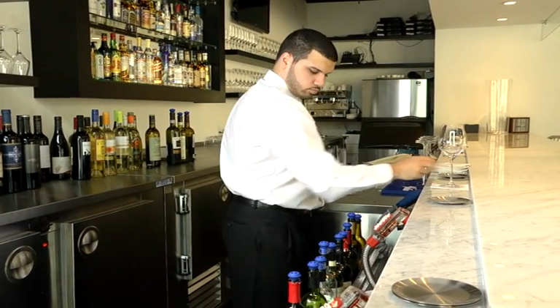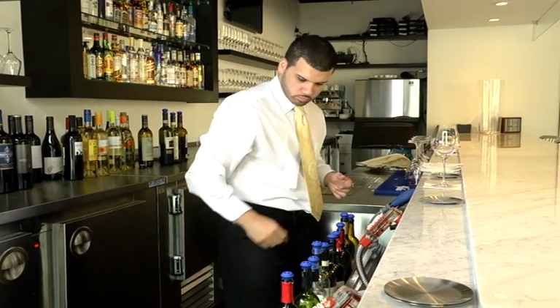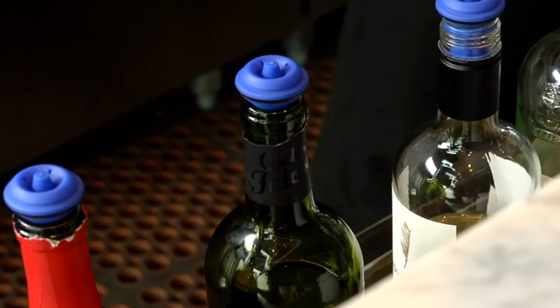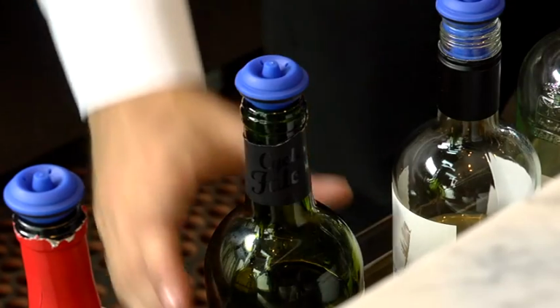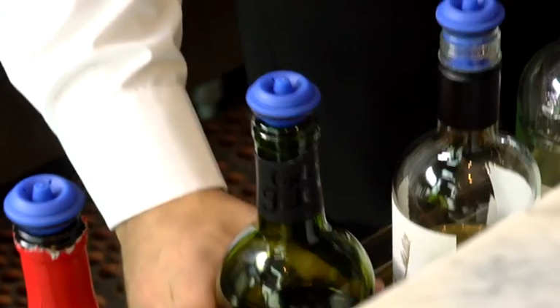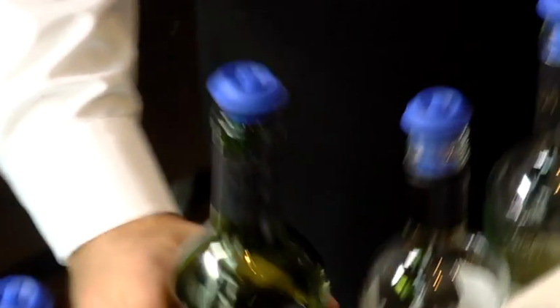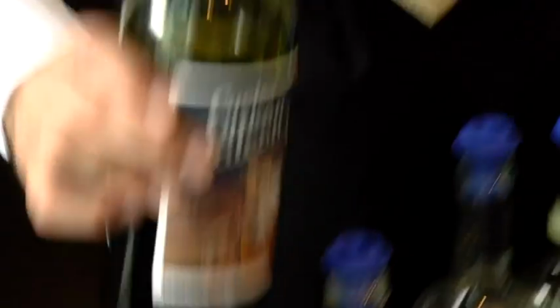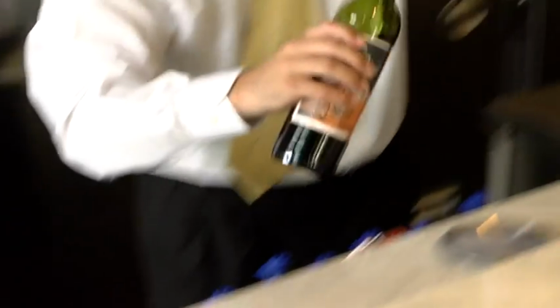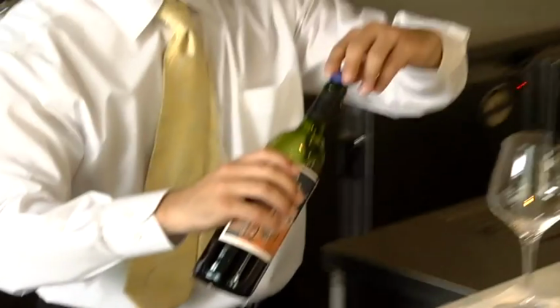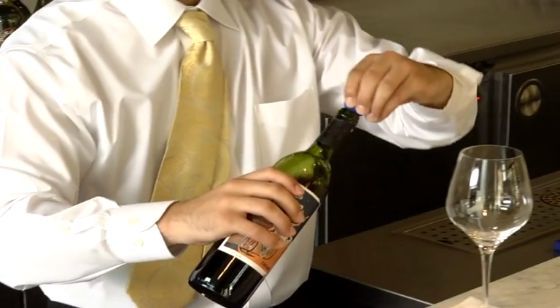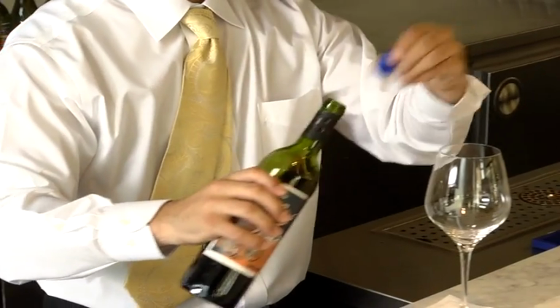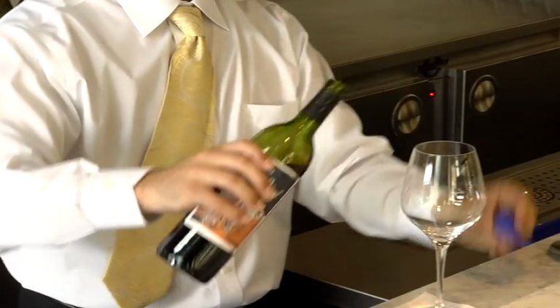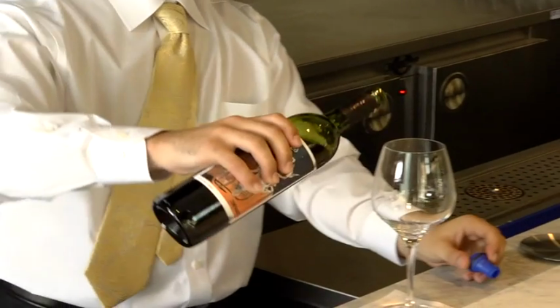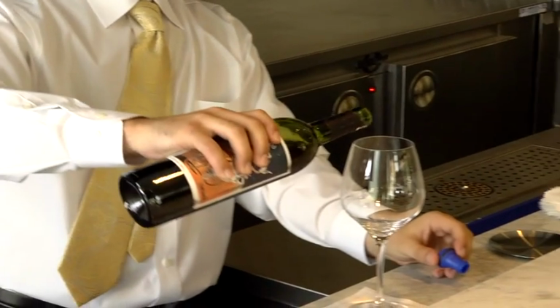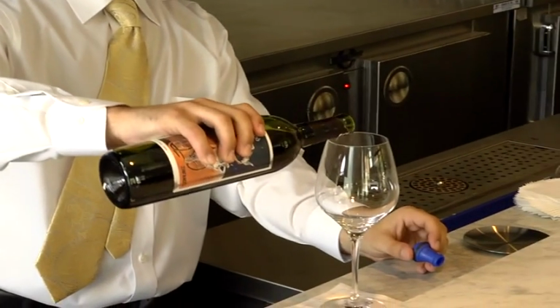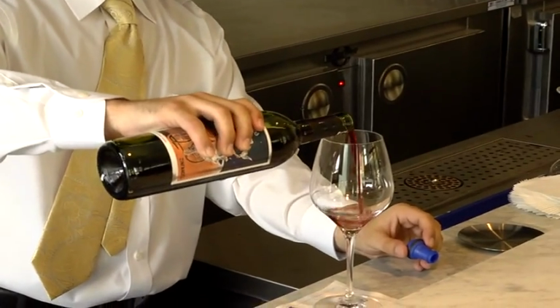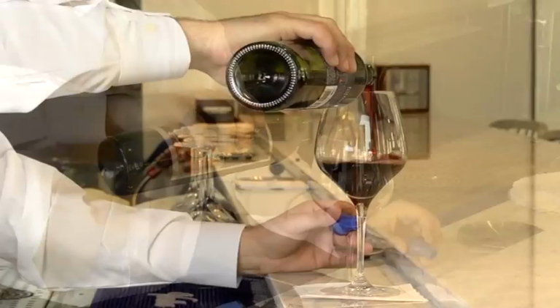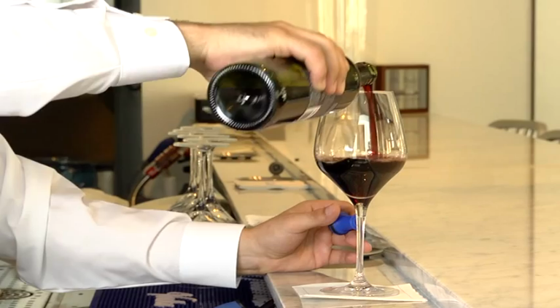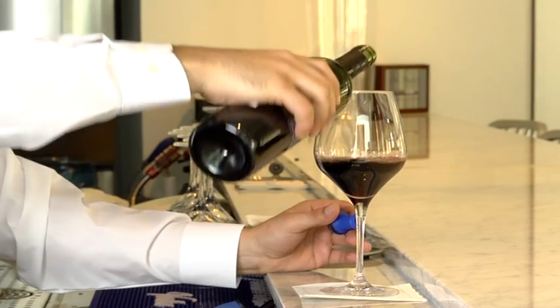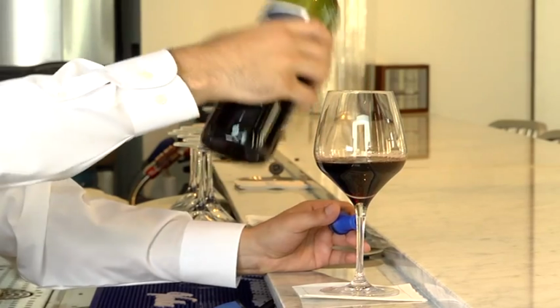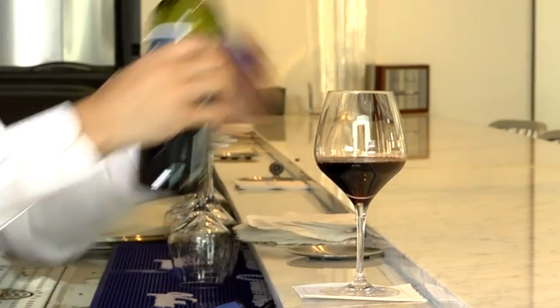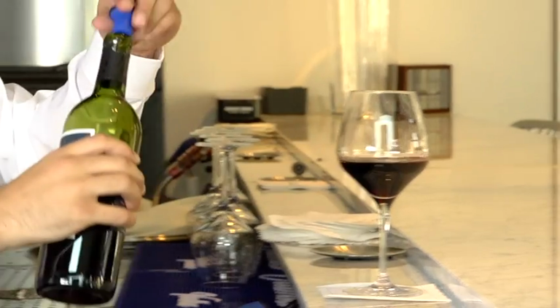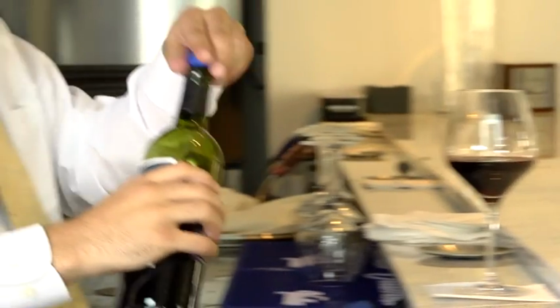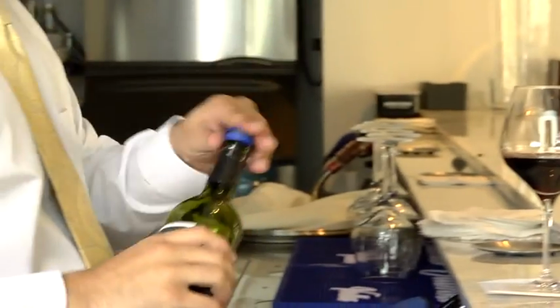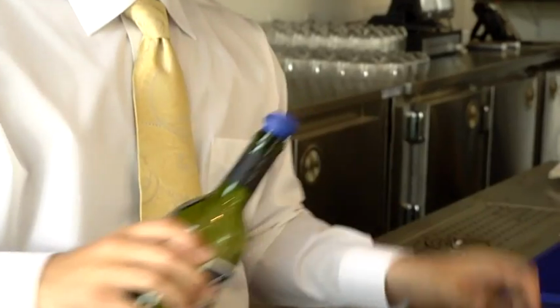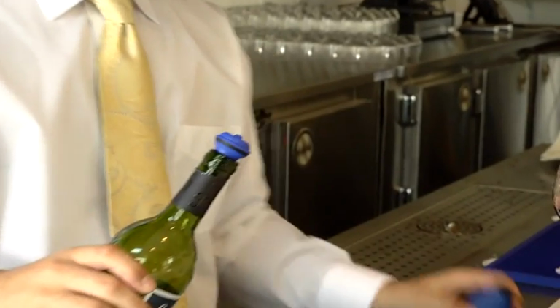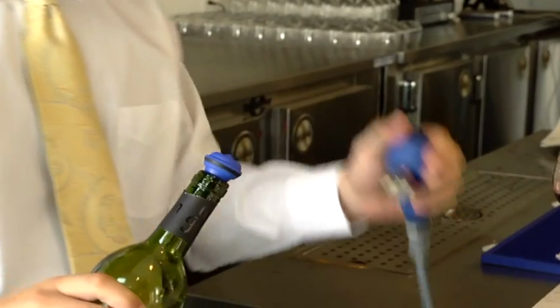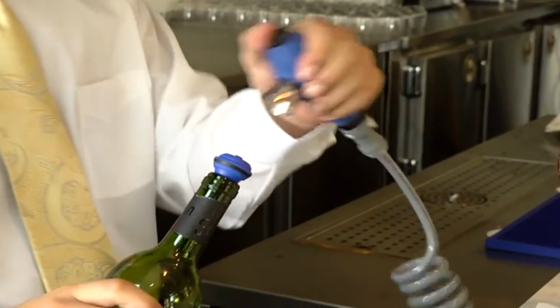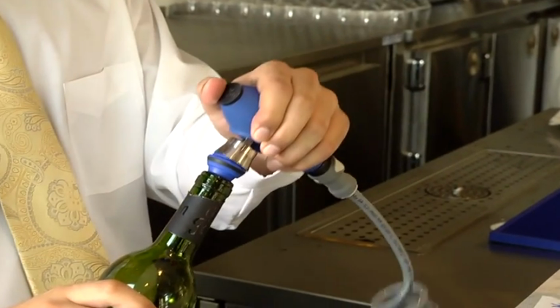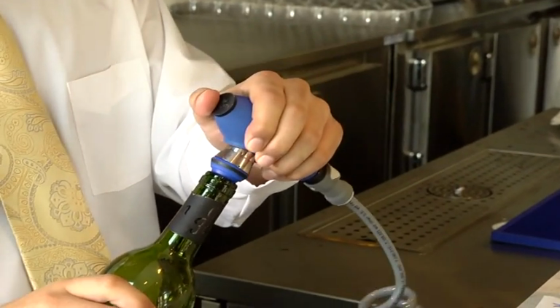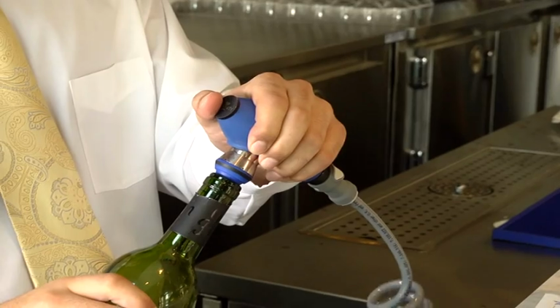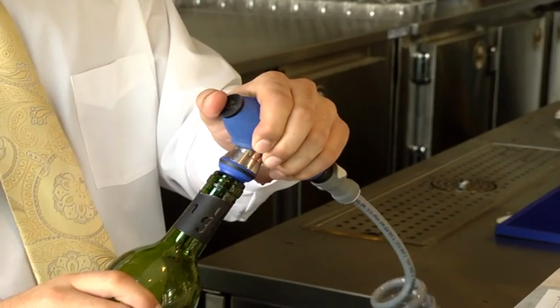The Vinfinity Wine Preservation System is very simple to use, but applying the proper technique will help ensure that wines are vacuumed after every pour to optimize the effectiveness of the system.